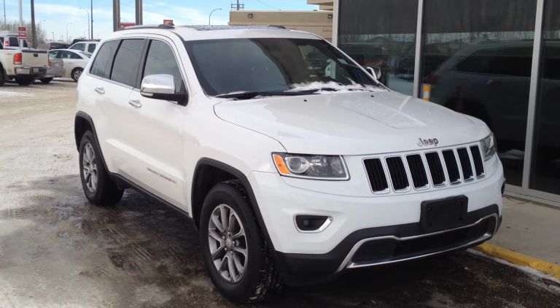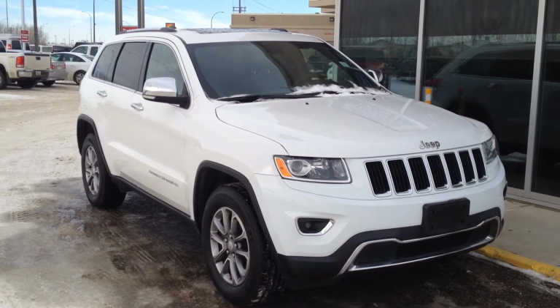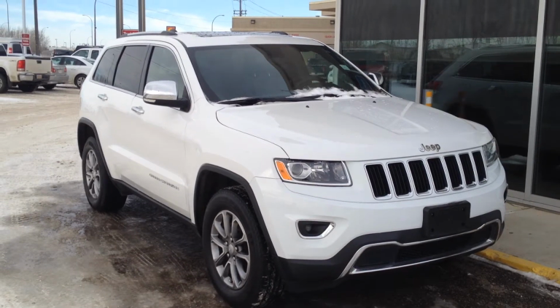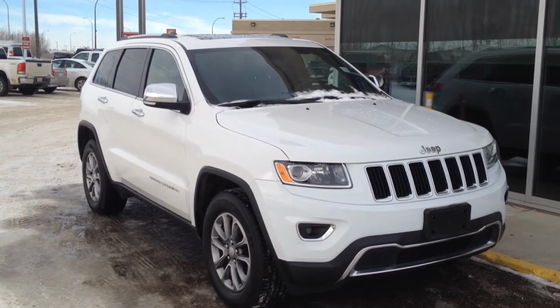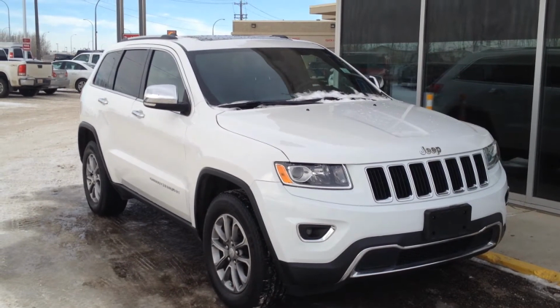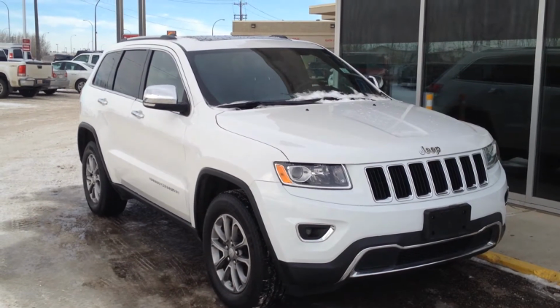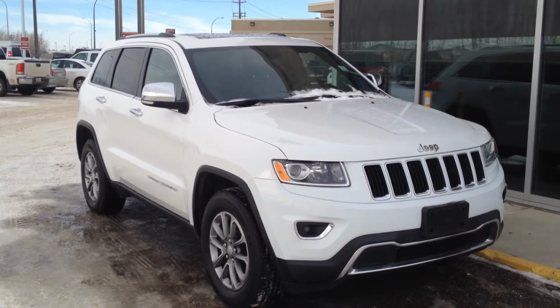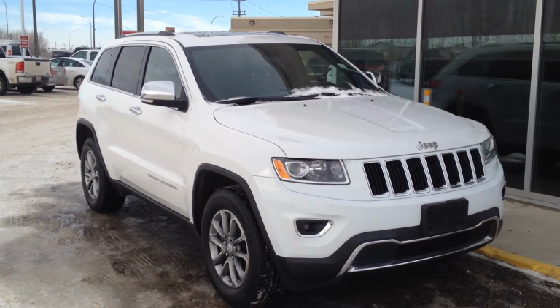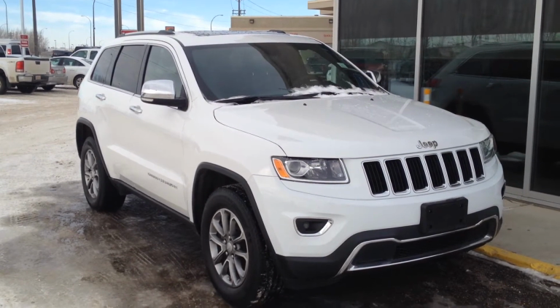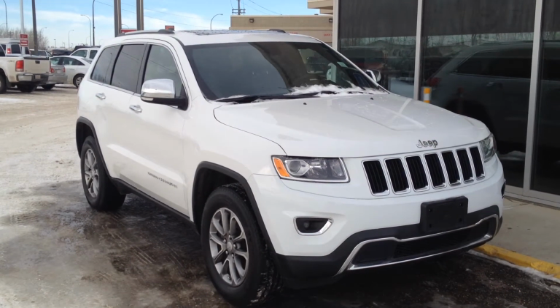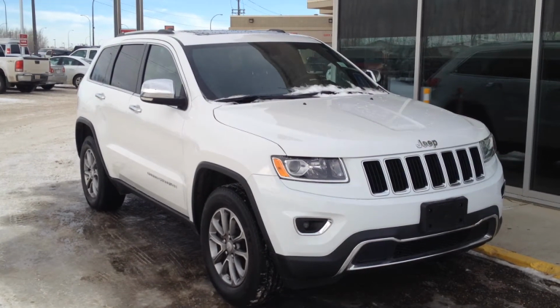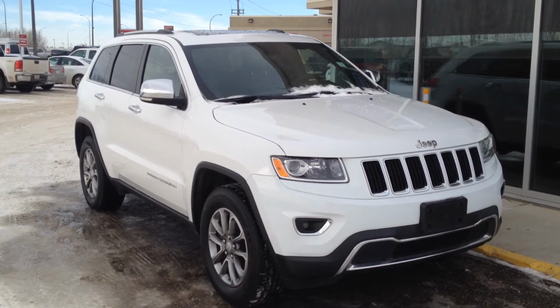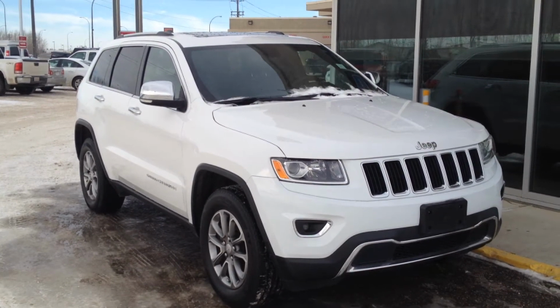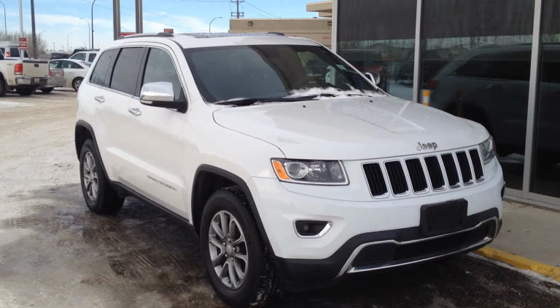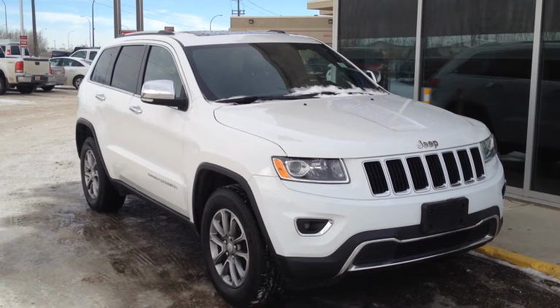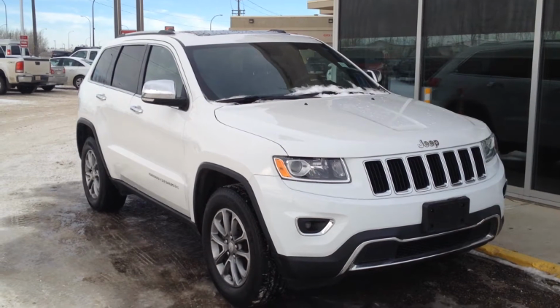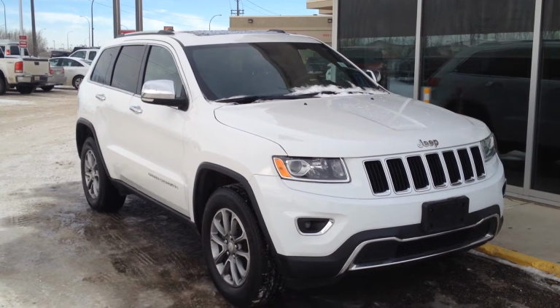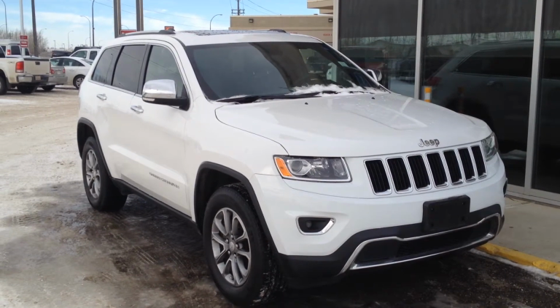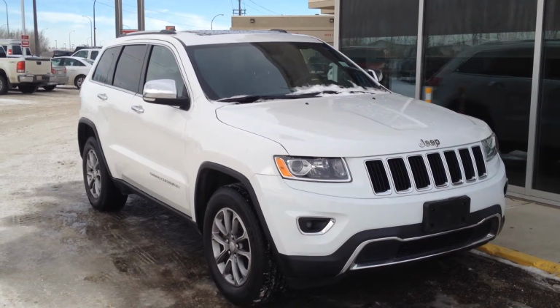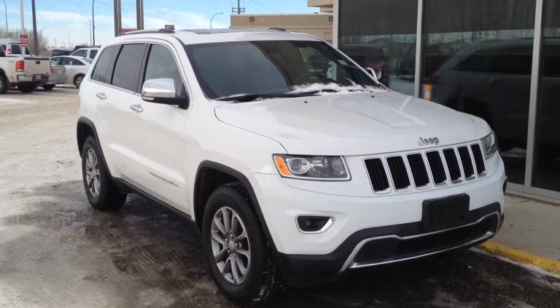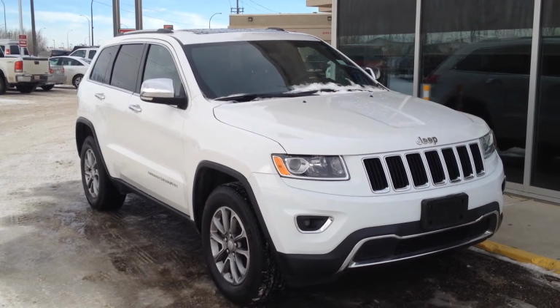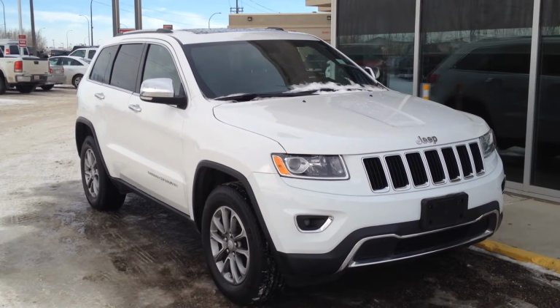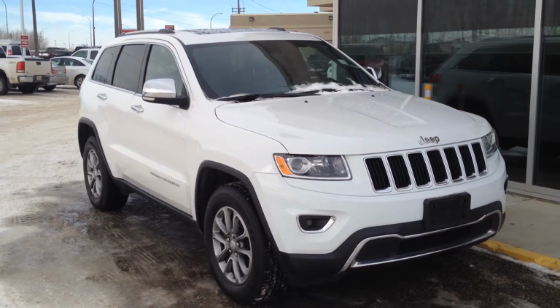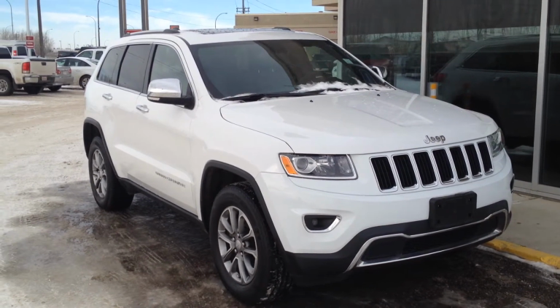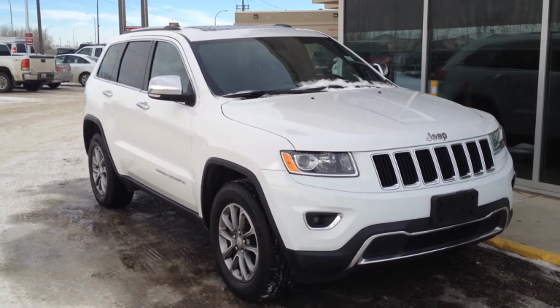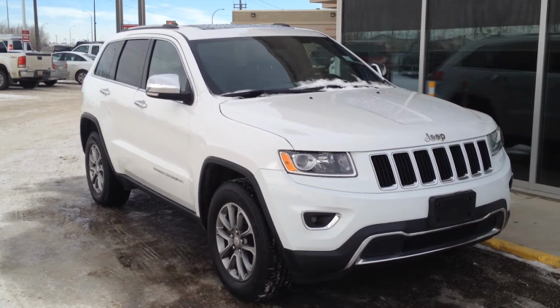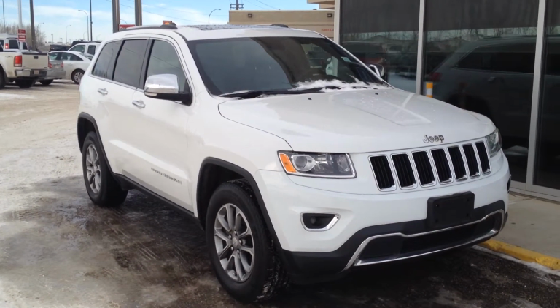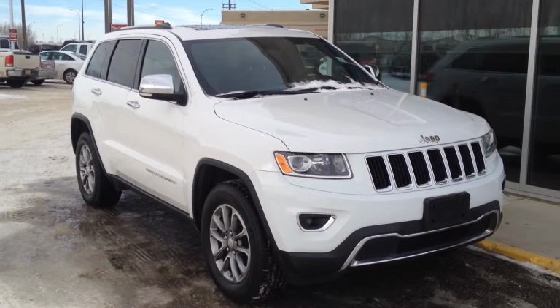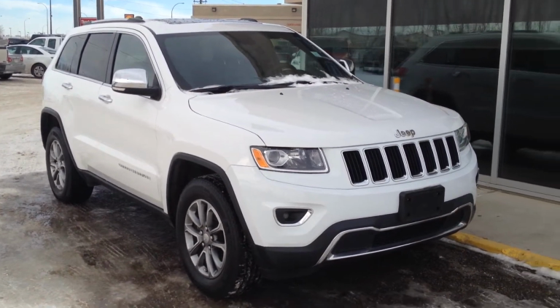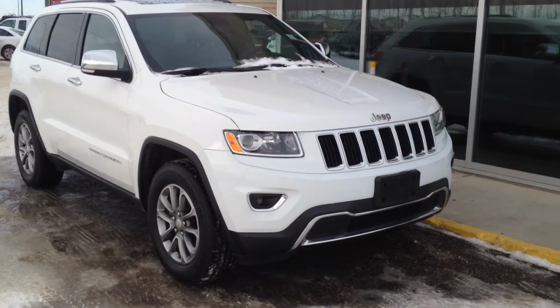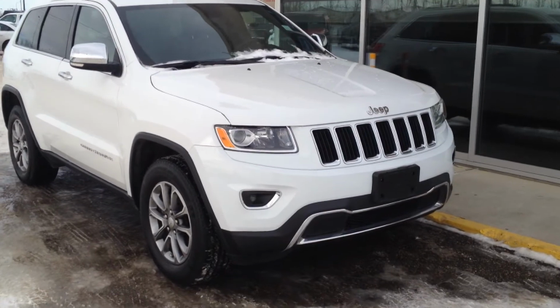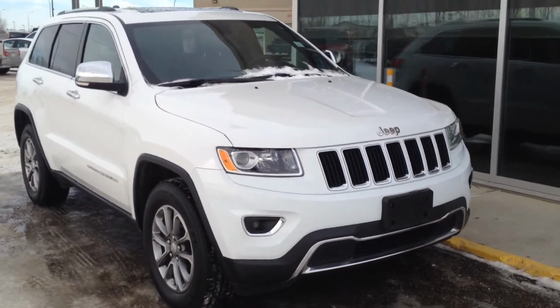Welcome to Davis Buick GMC Medicine Hat. We have a pre-owned 2014 Jeep Grand Cherokee Limited for sale with a 3.6-liter V6 as well as an 8-speed automatic transmission.